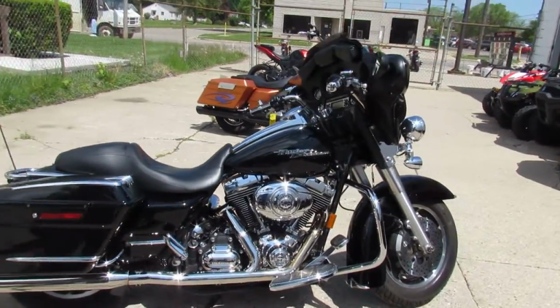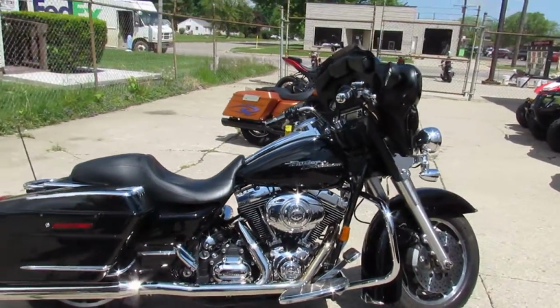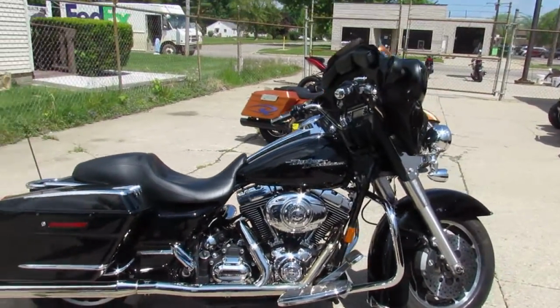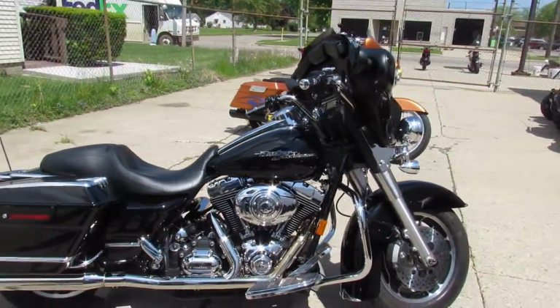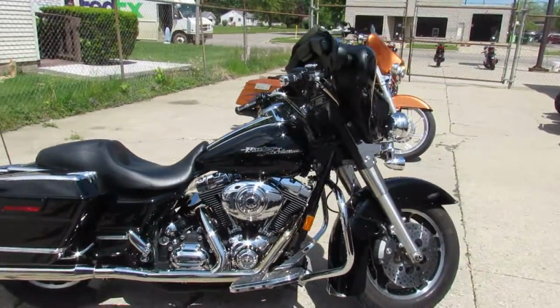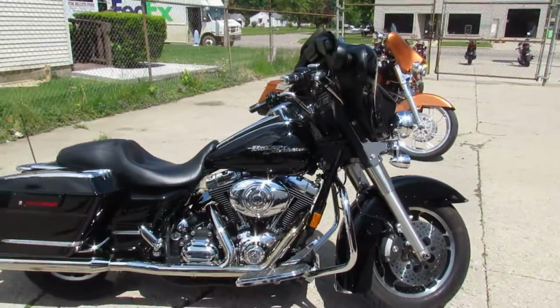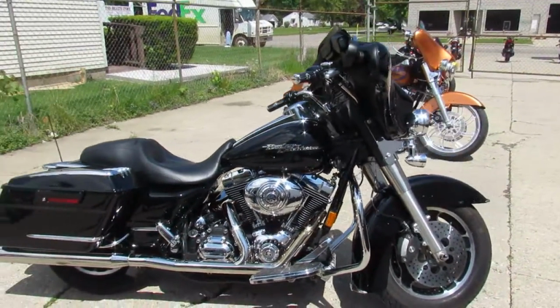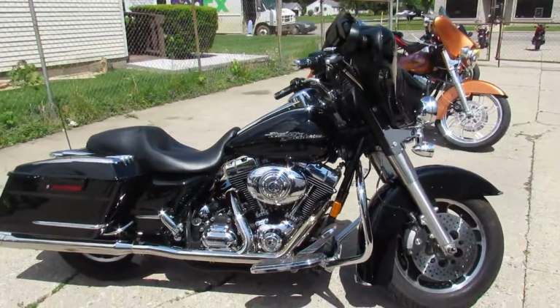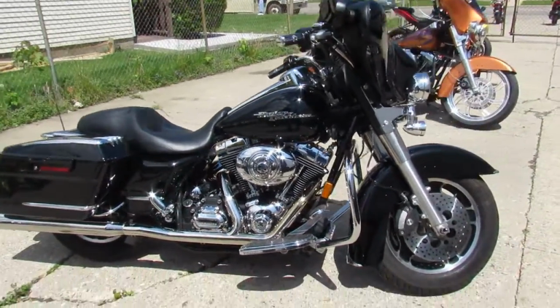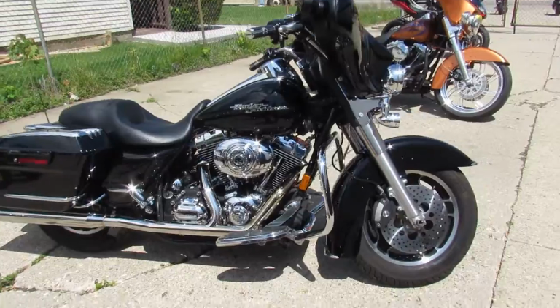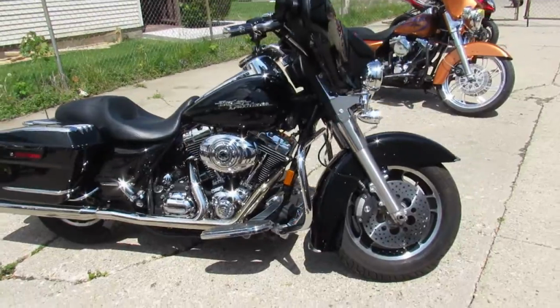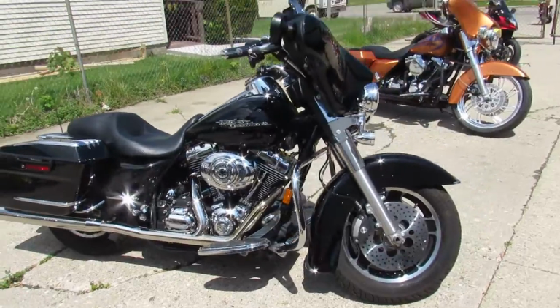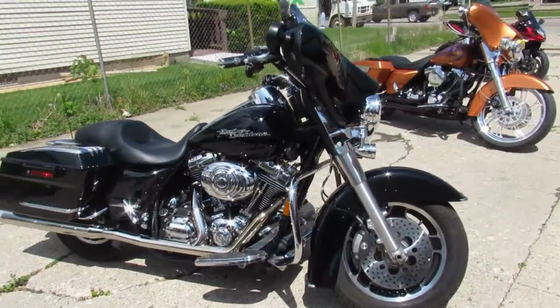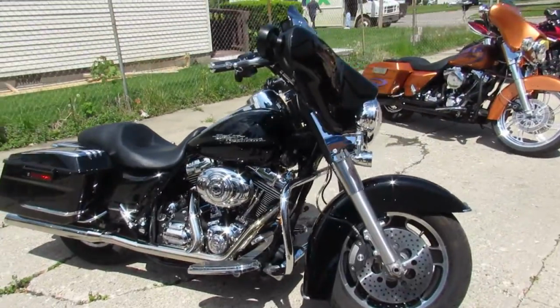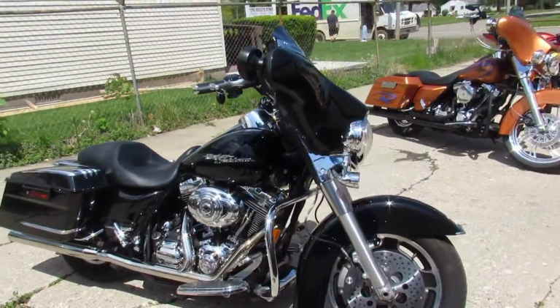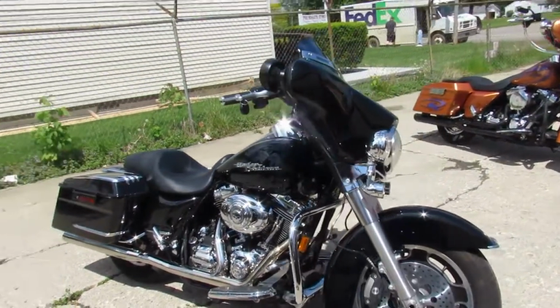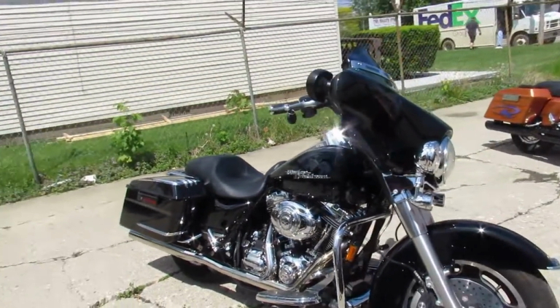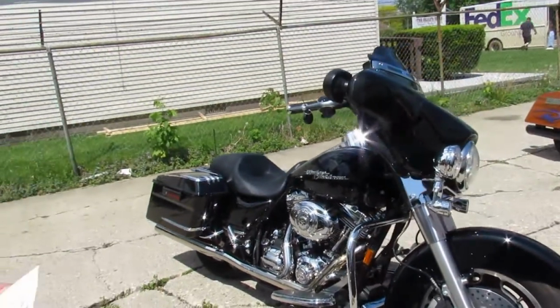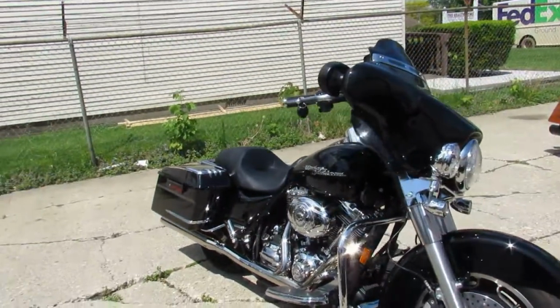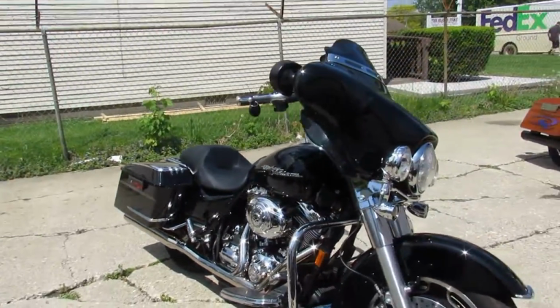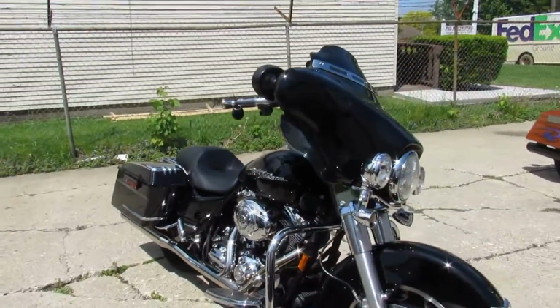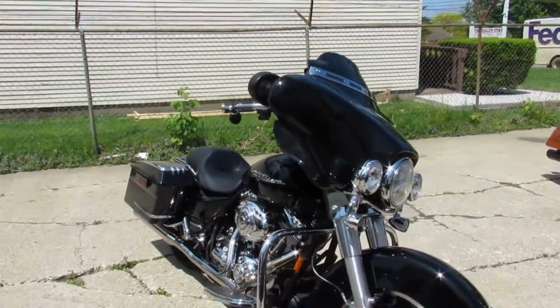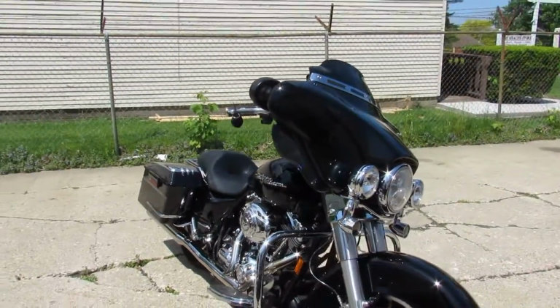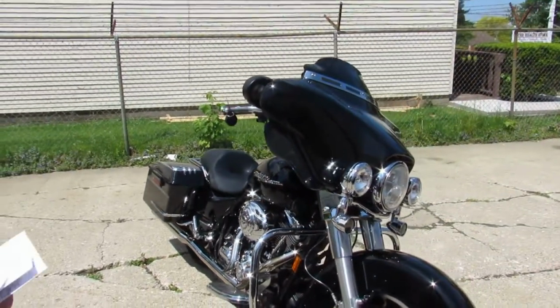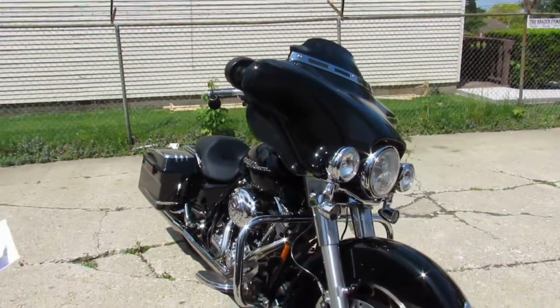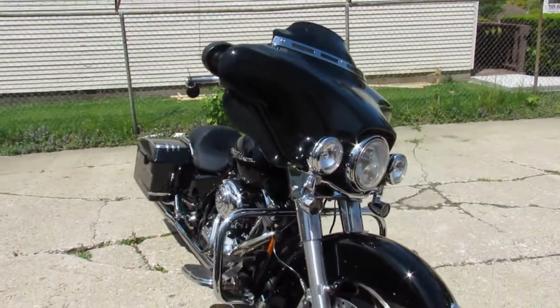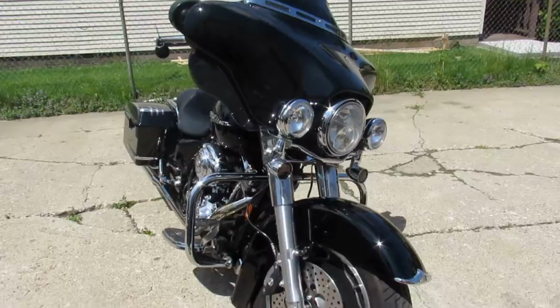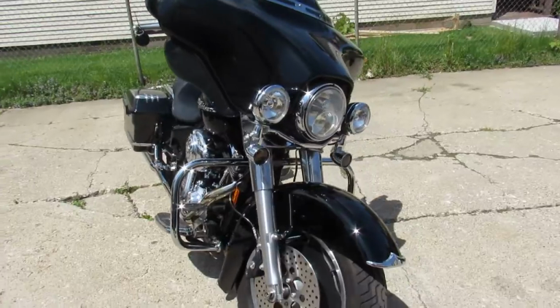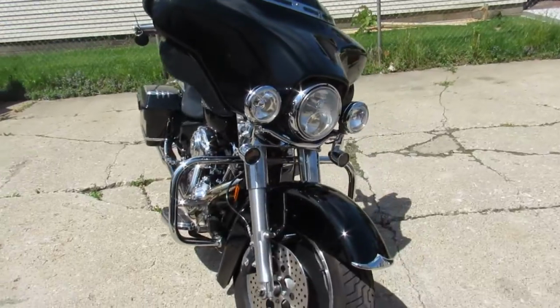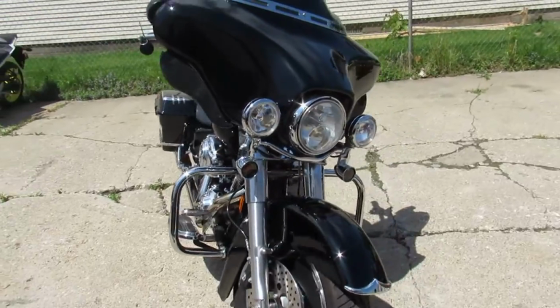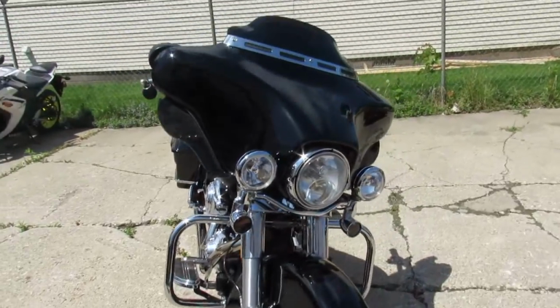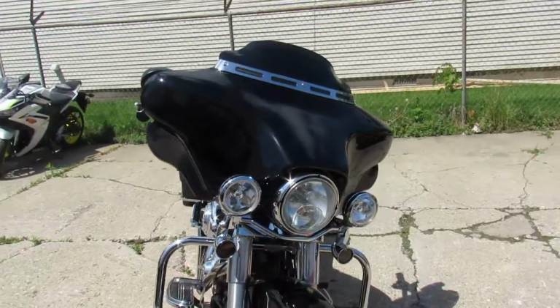It's got the Willie G Skull package. It's got the Bubz Dual exhaust, which sounds great on these Street Glides — it's a nice little rumble. You guys crank up the radio and hit the open road, you can't go wrong.